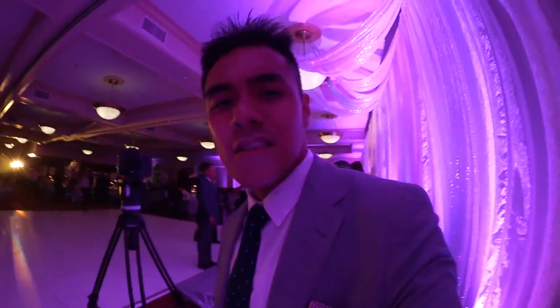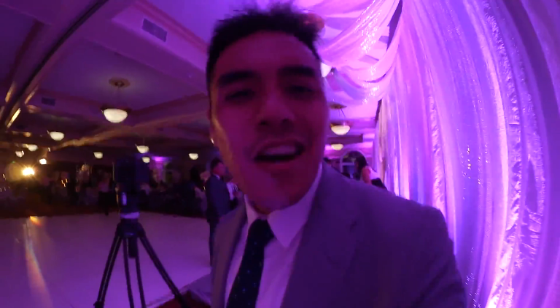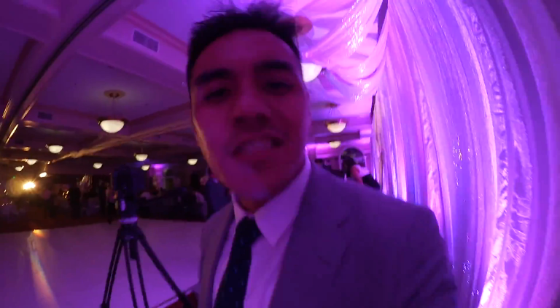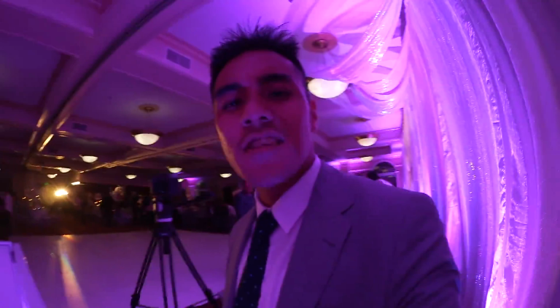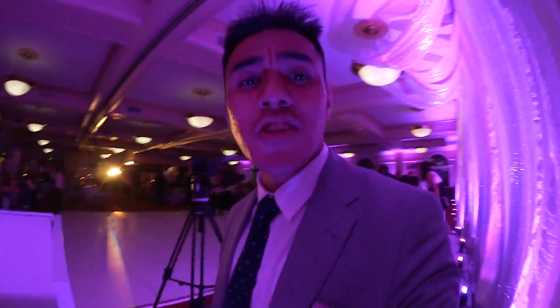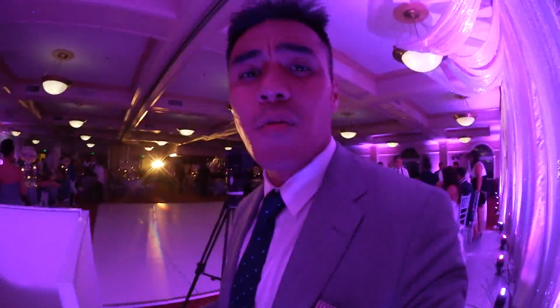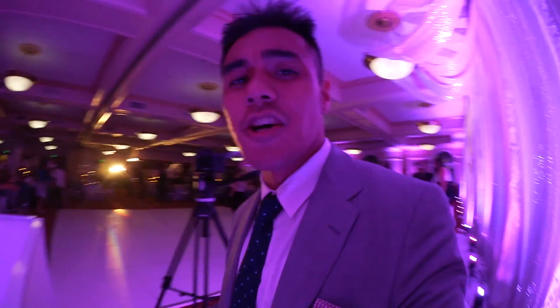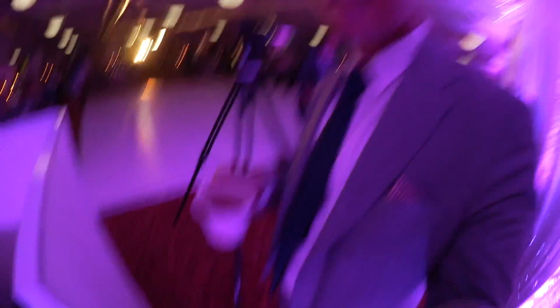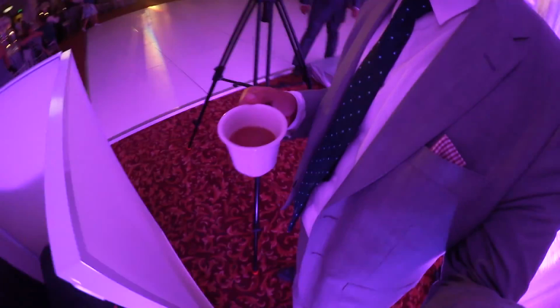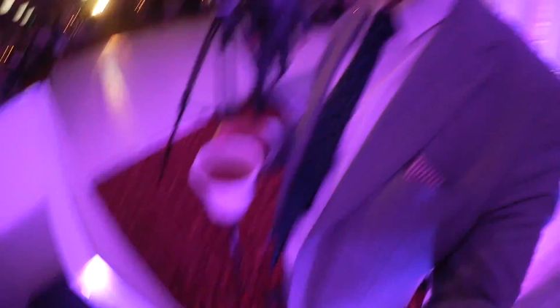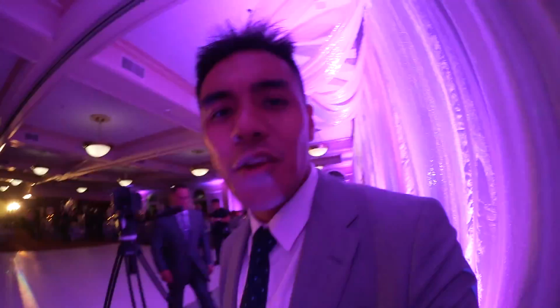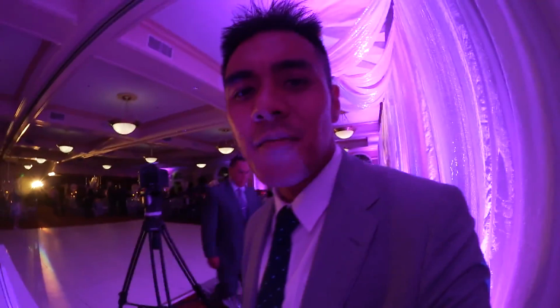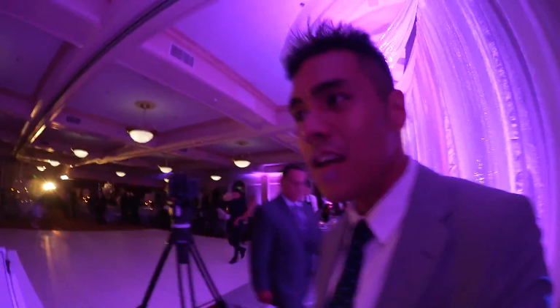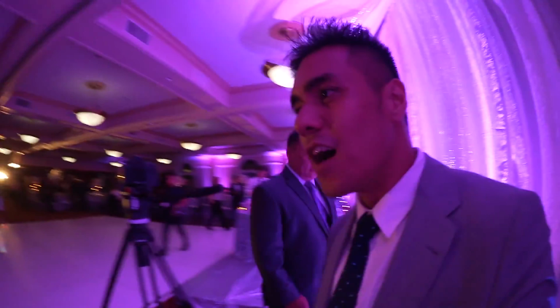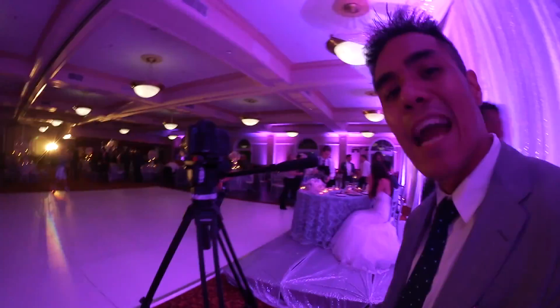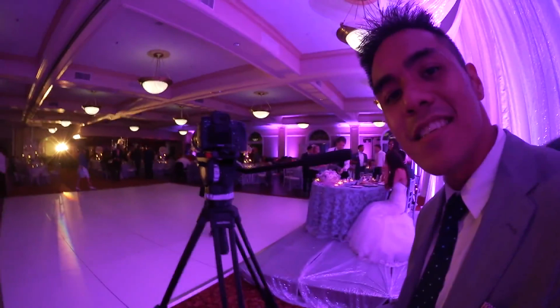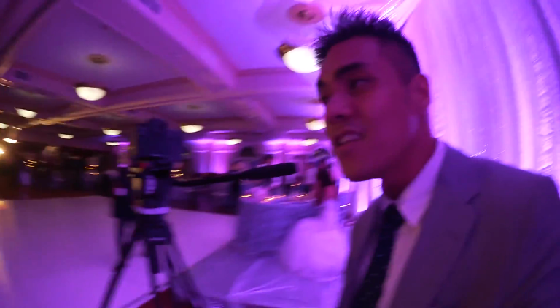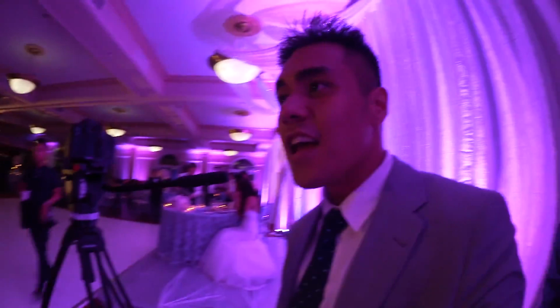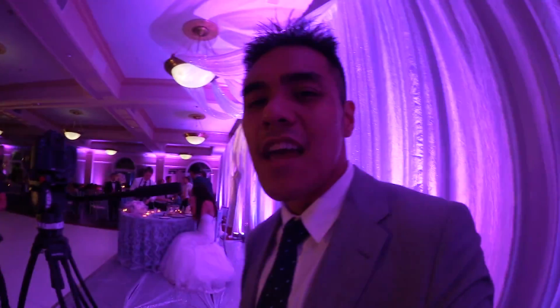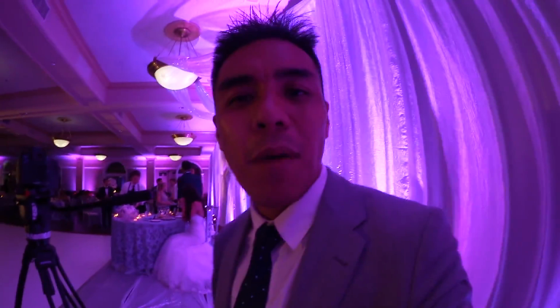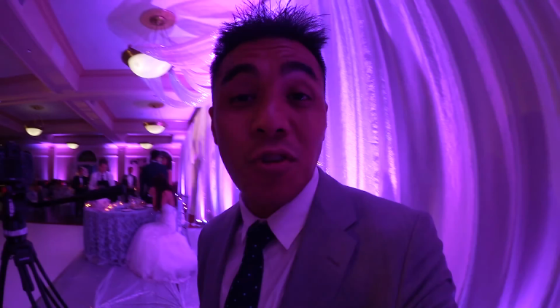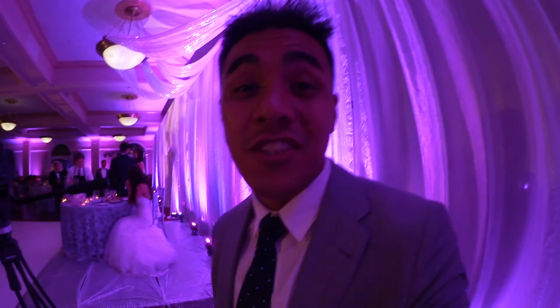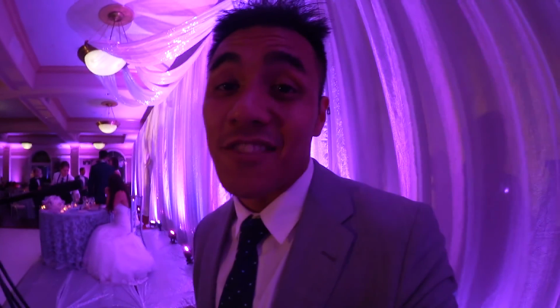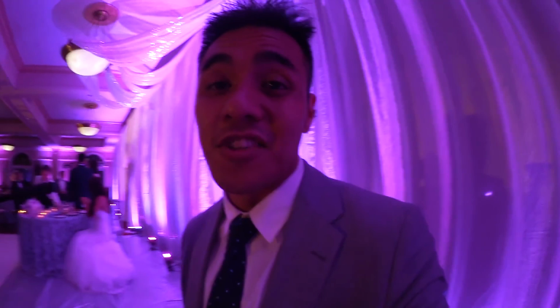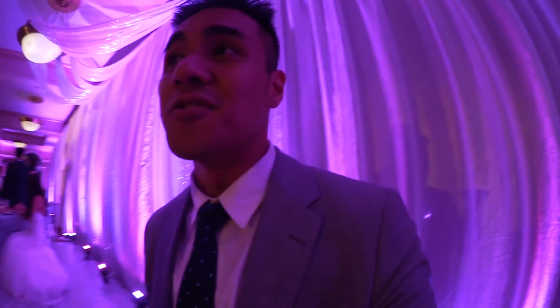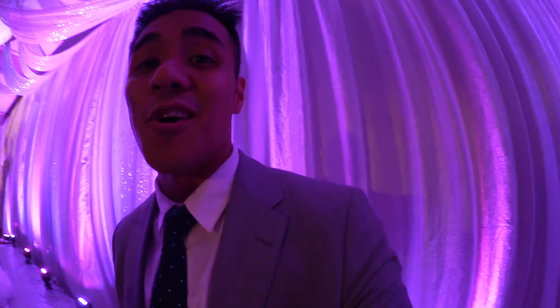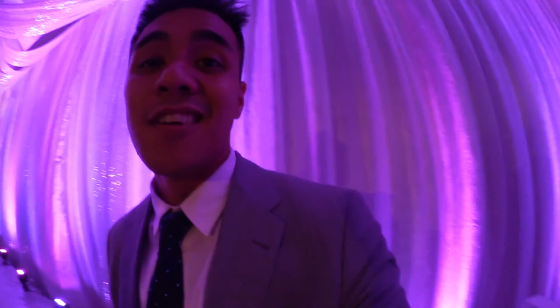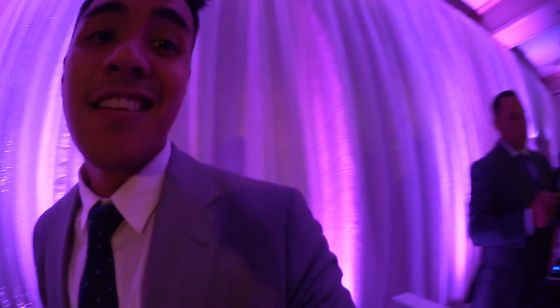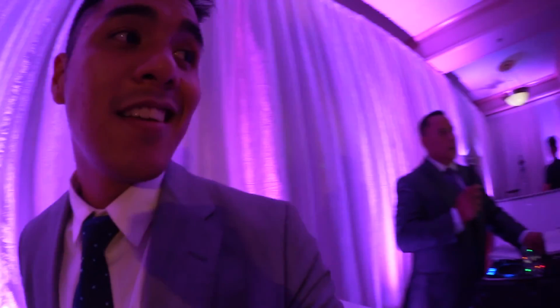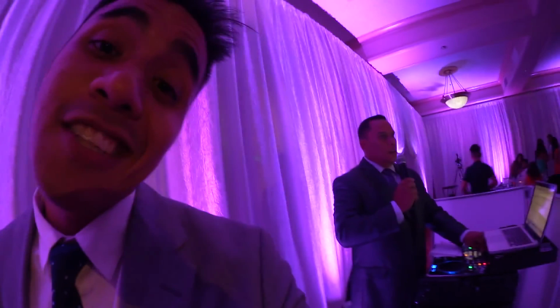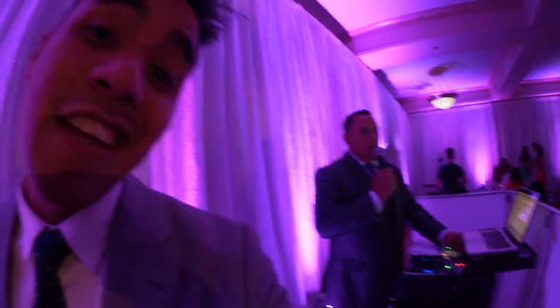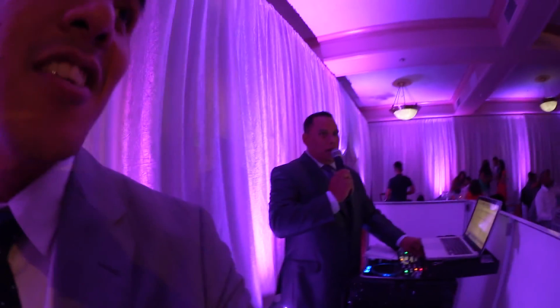So now it's reception time. It's a little bit more chill. I have some coffee with me, my camera is set, and they're about to do the first dance very soon. They're actually going to announce it.